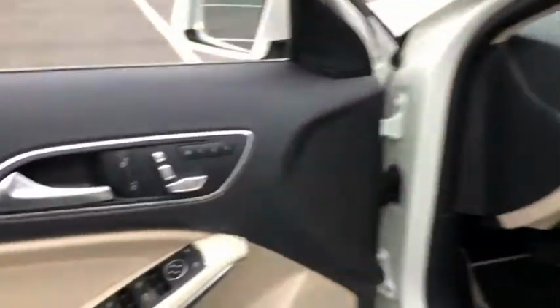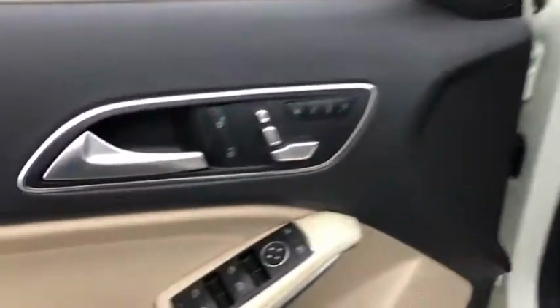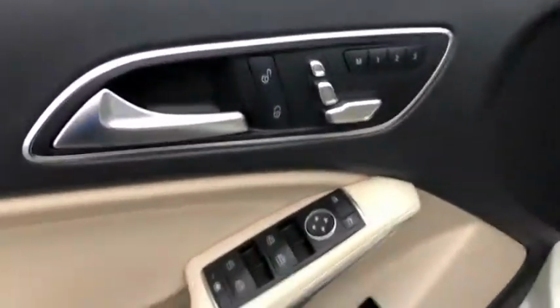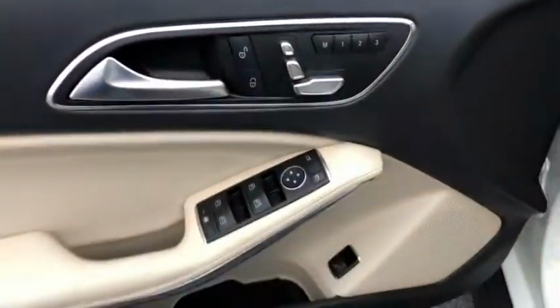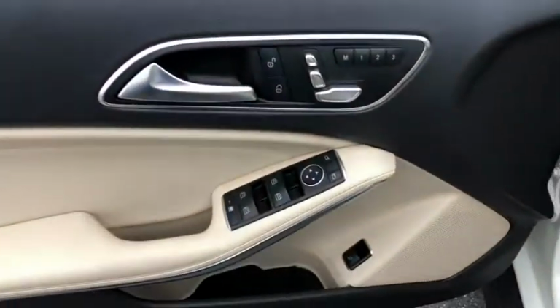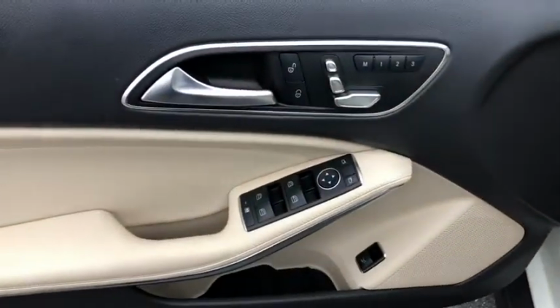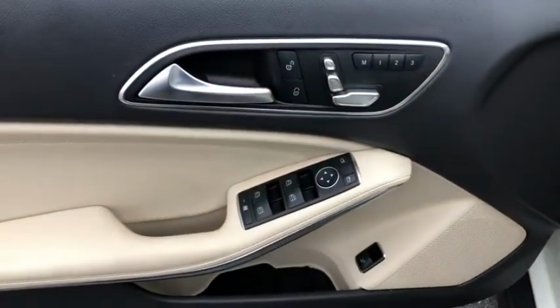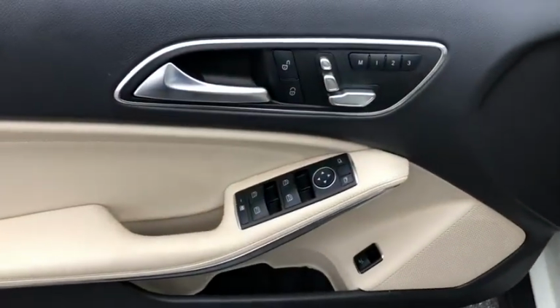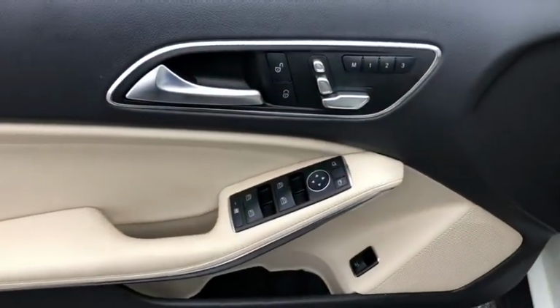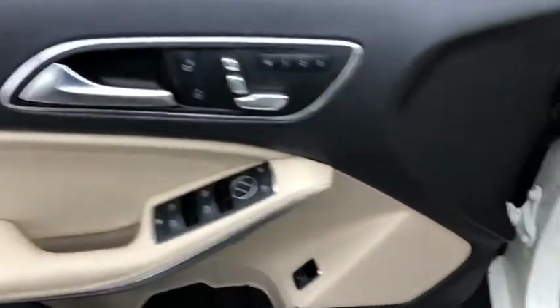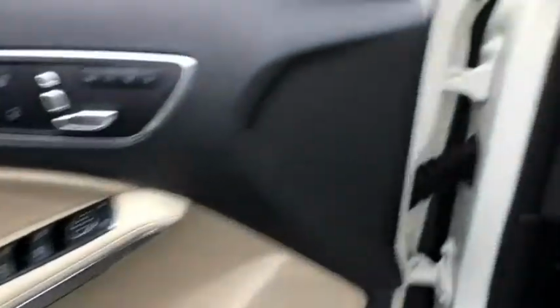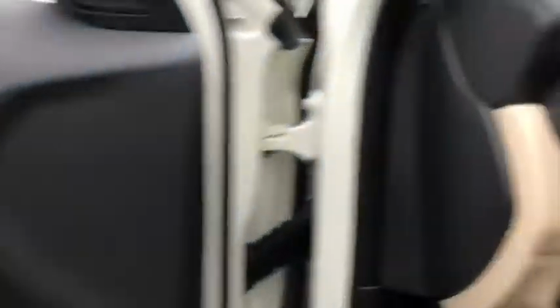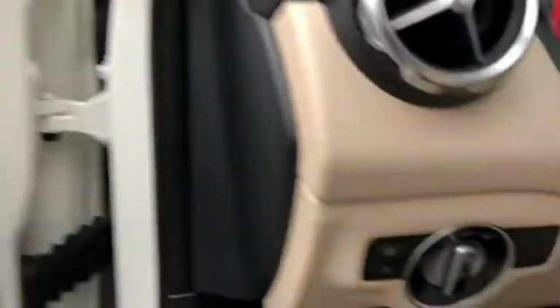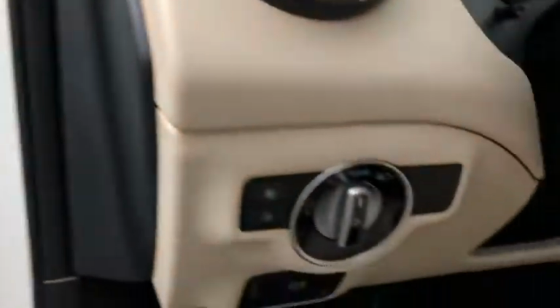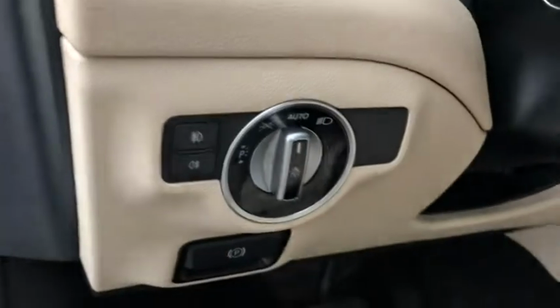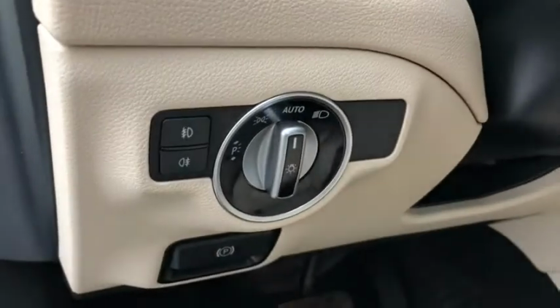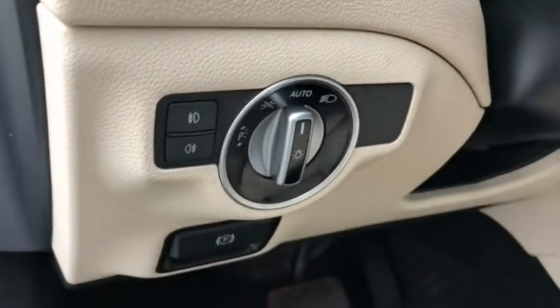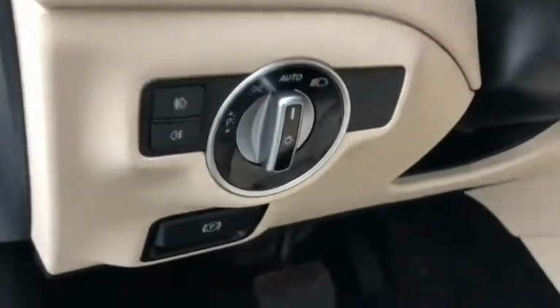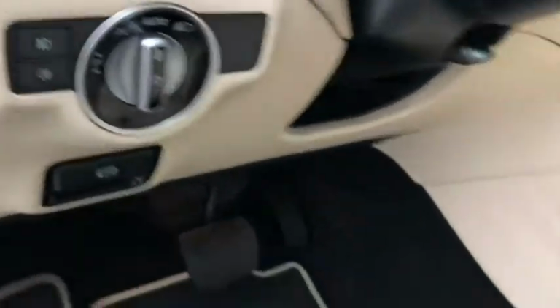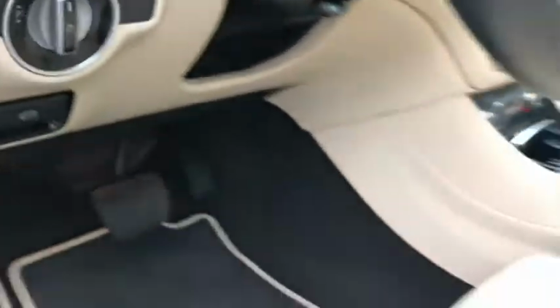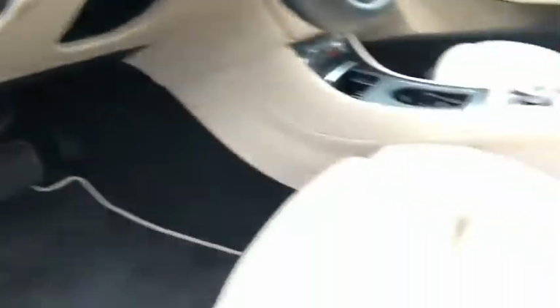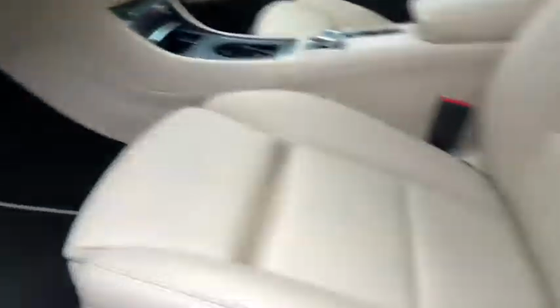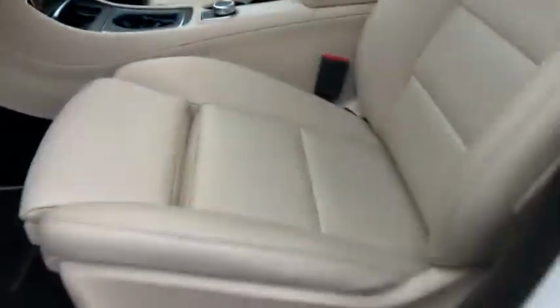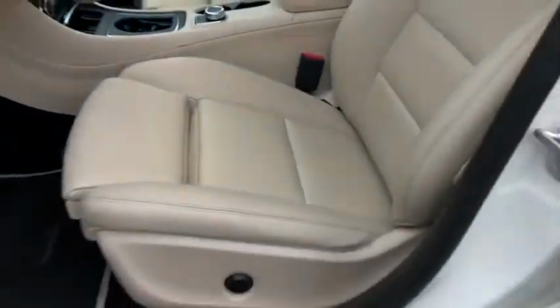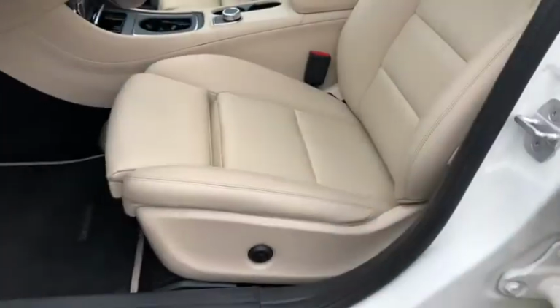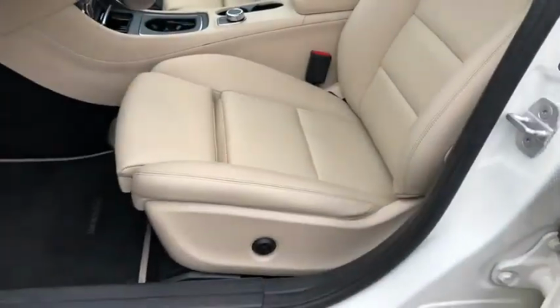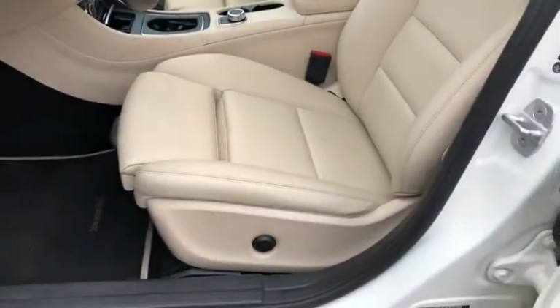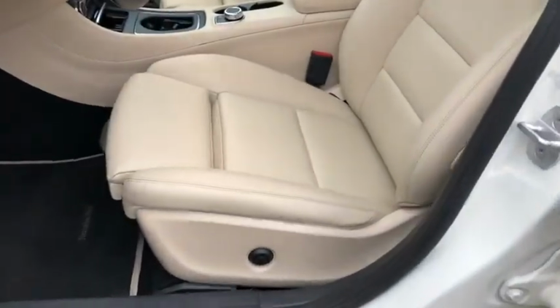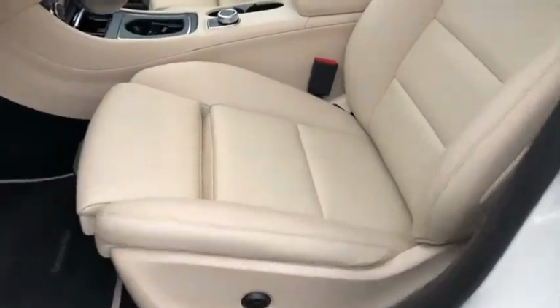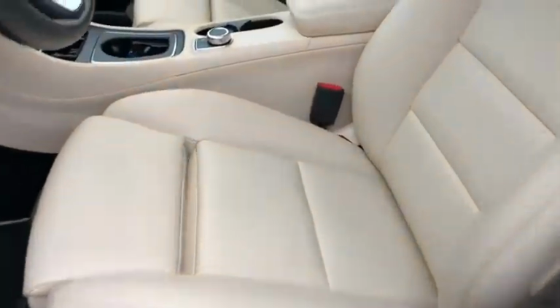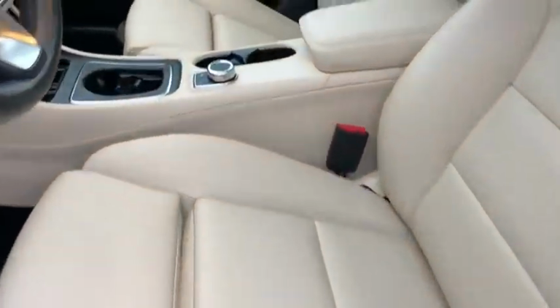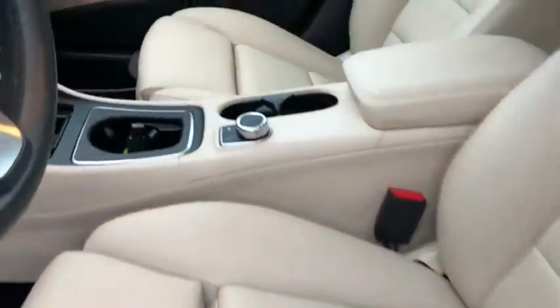Power liftgate, power passenger seat, traction control, dual airbags, alloy wheels, power steering, four-wheel disc brakes, eight speakers.